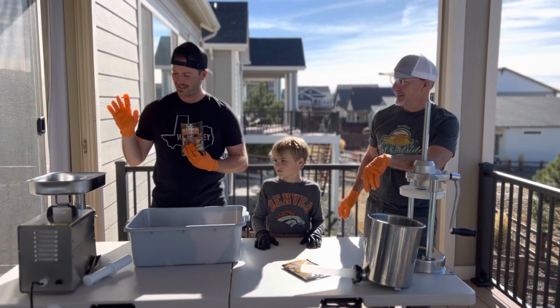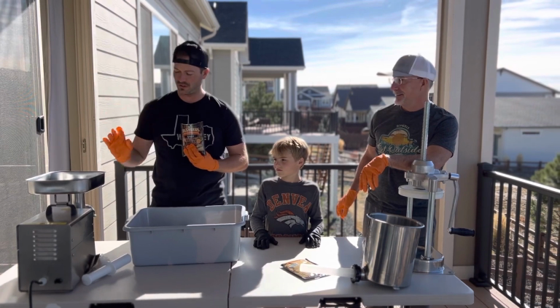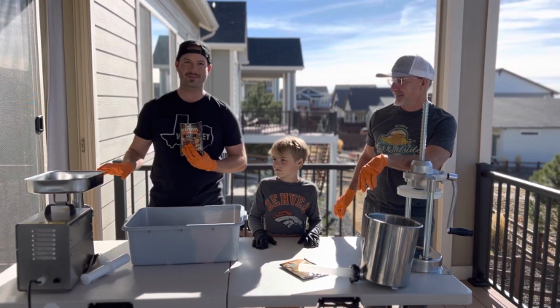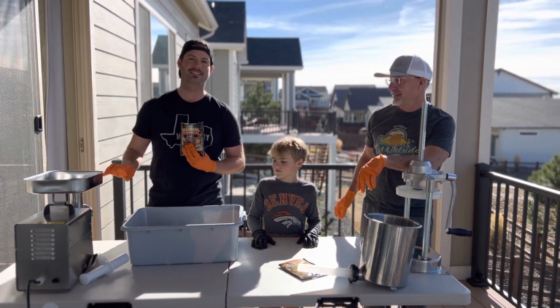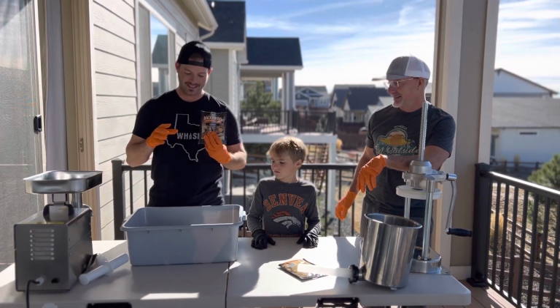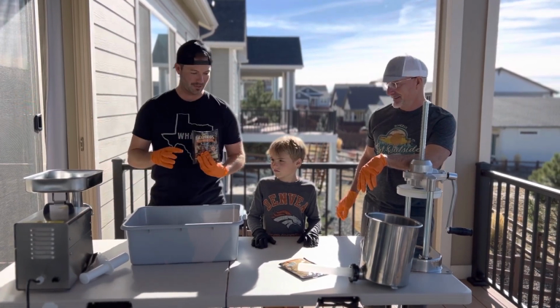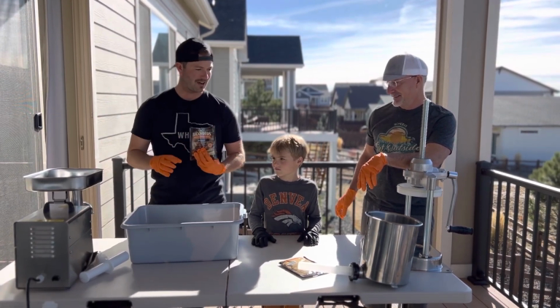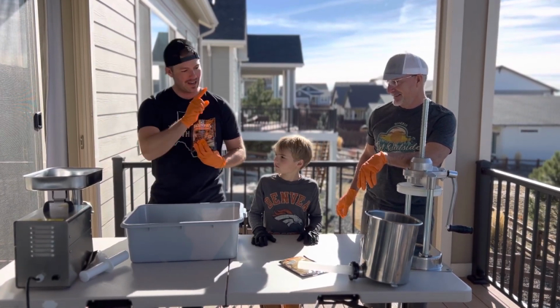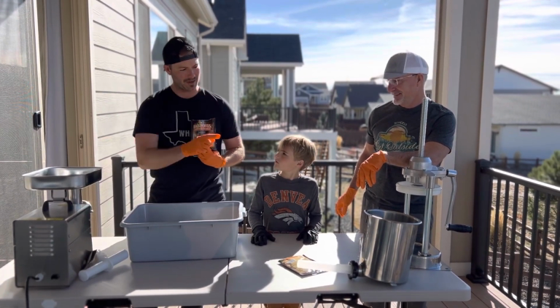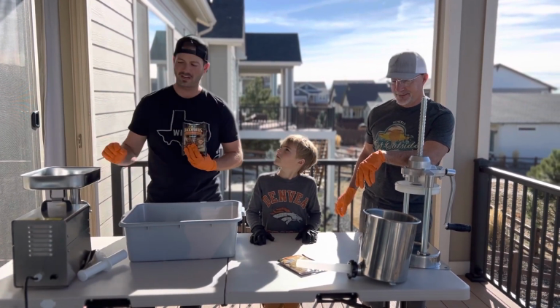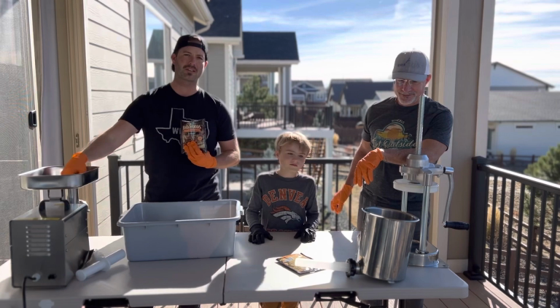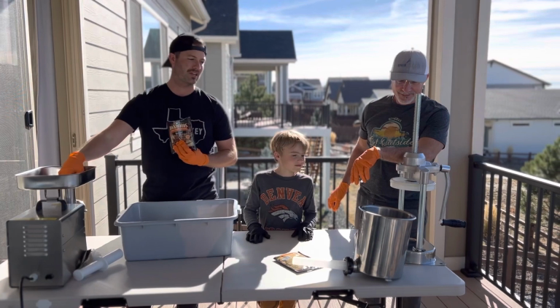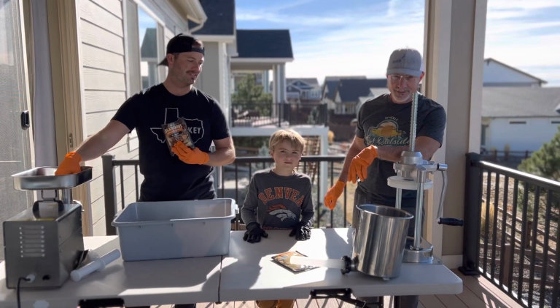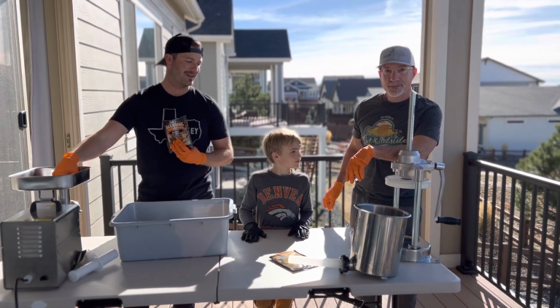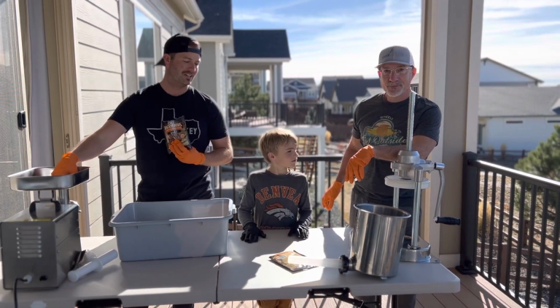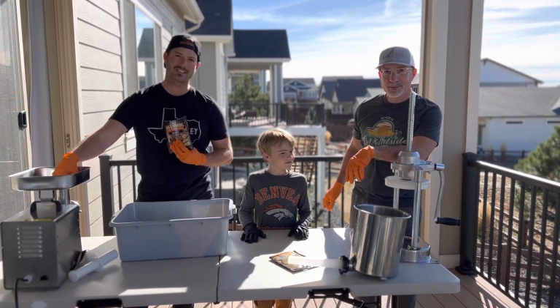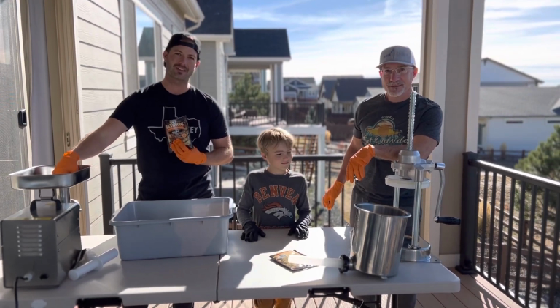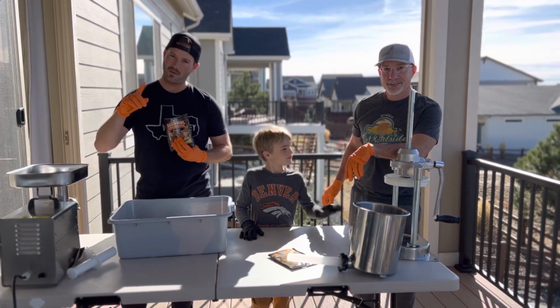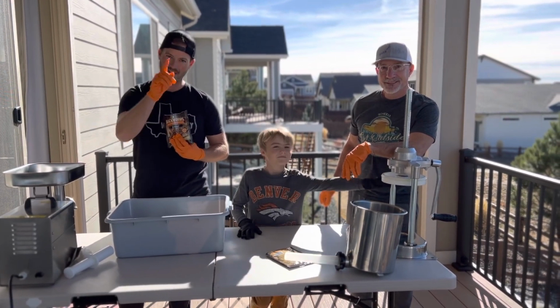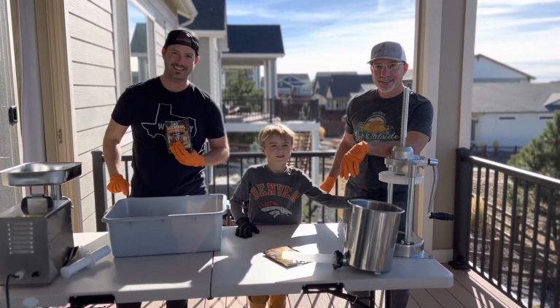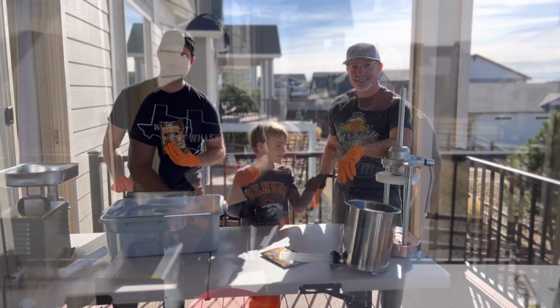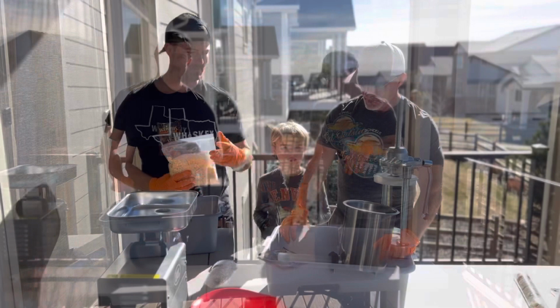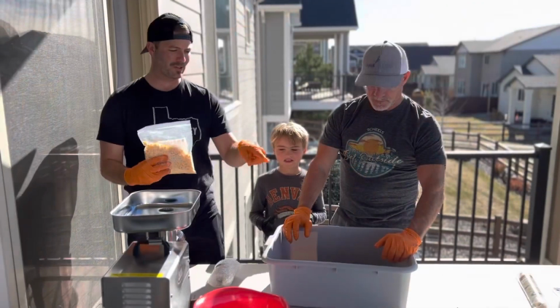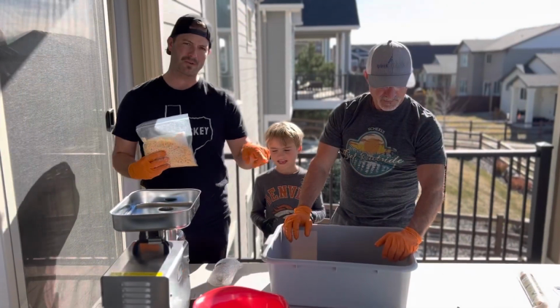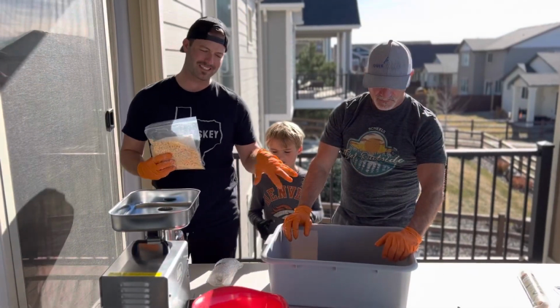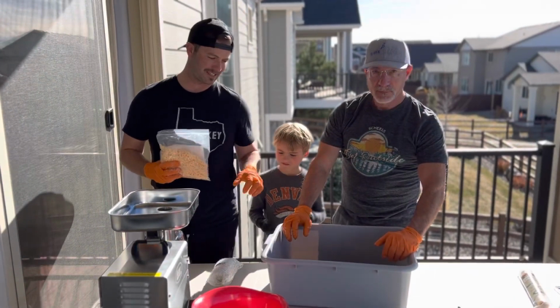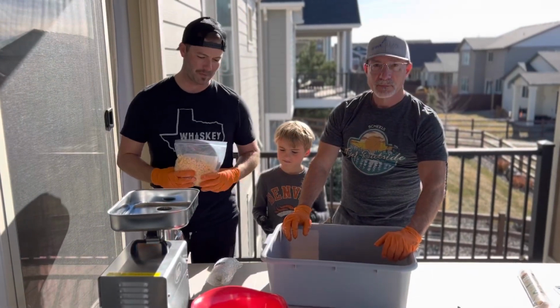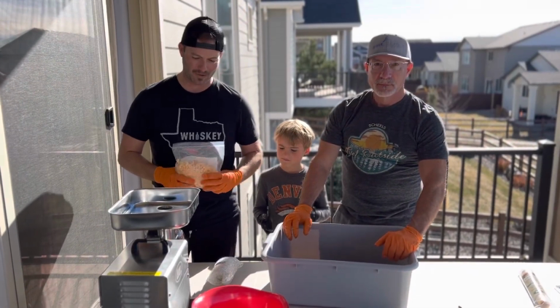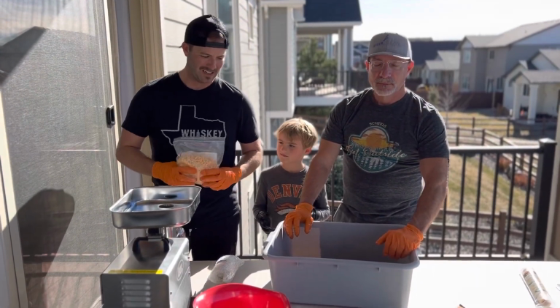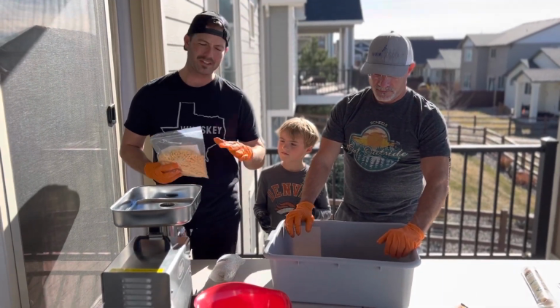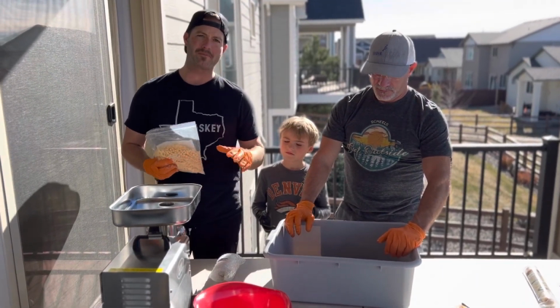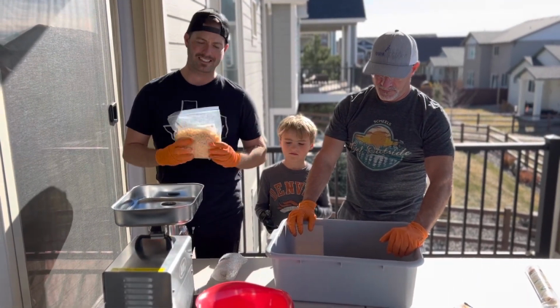We're going to do two types of blends to get this real soft, and then we're going to be moving it over to the 15-pound LEM sausage maker — we'll show you that next. We got the Backwoods Bratwurst seasoning mixed in, put a little water. We're going to do a few batches today.